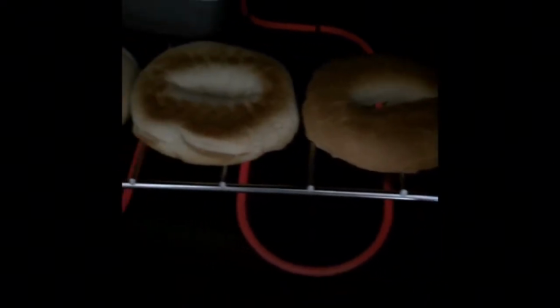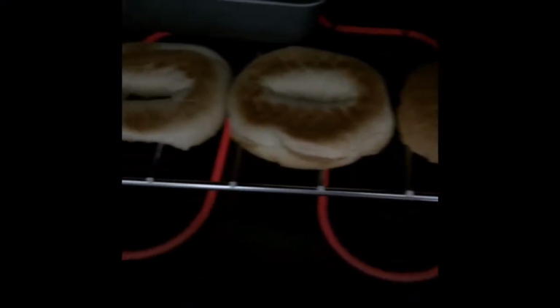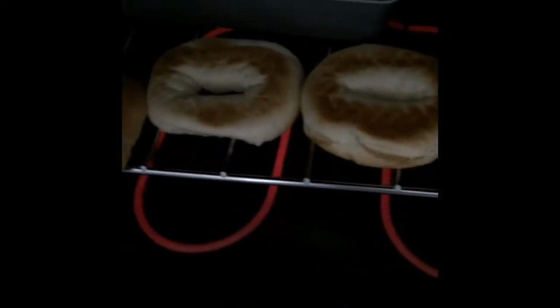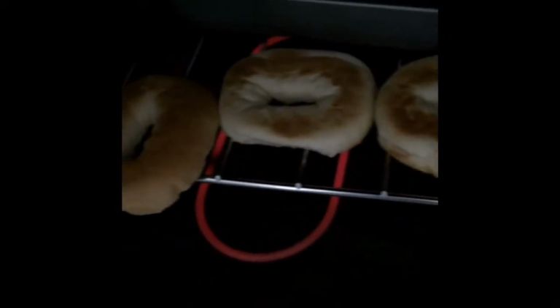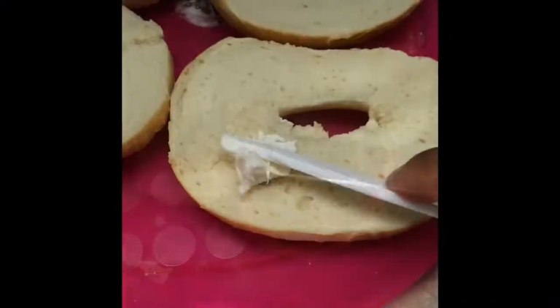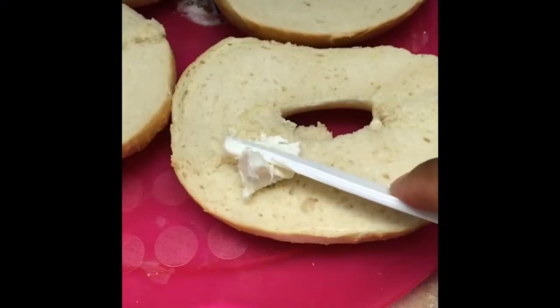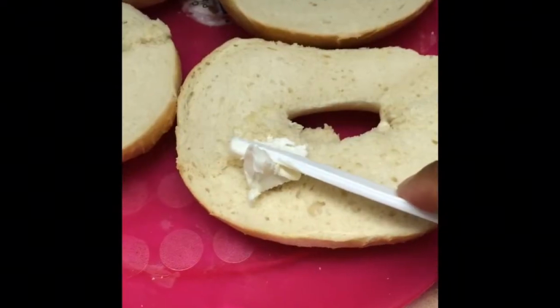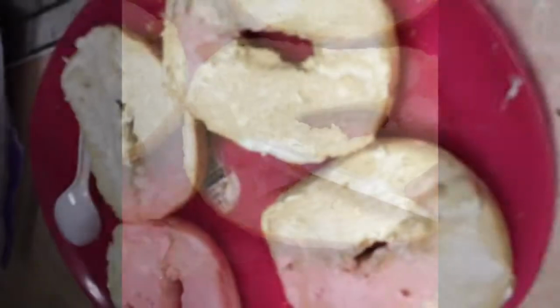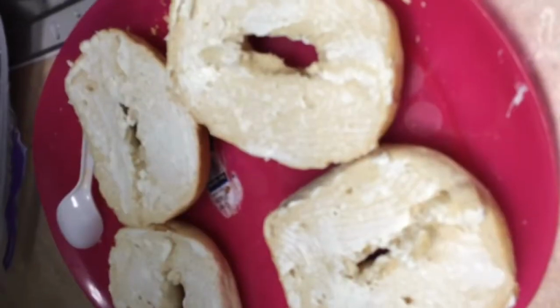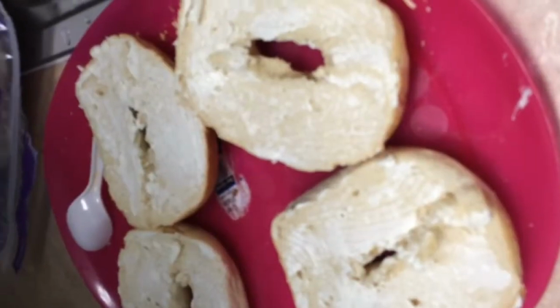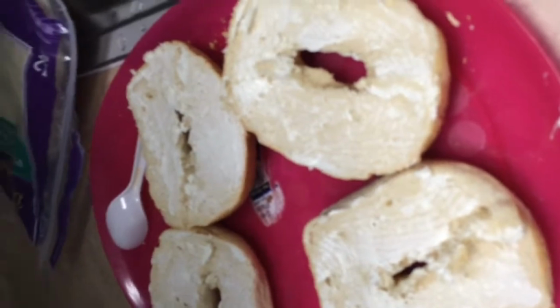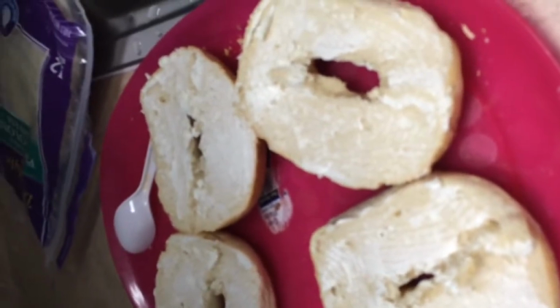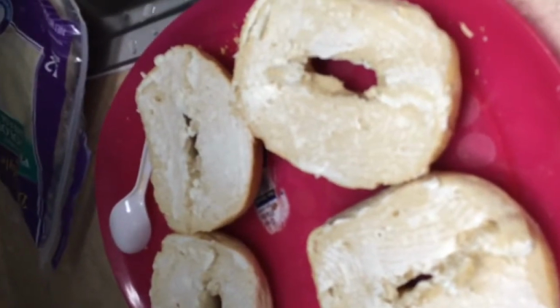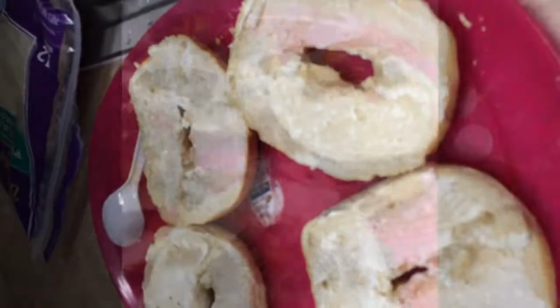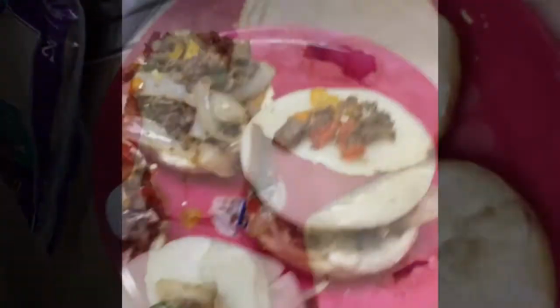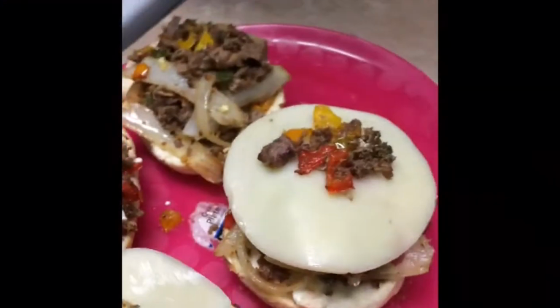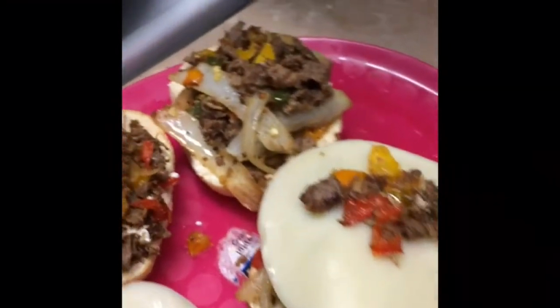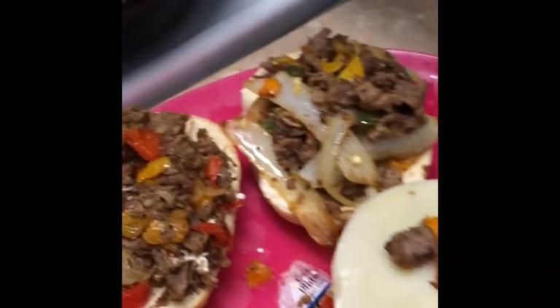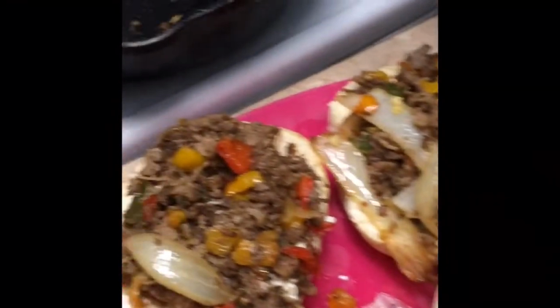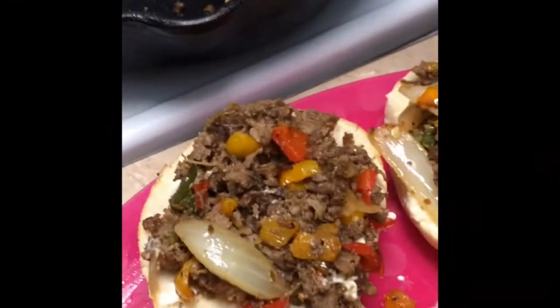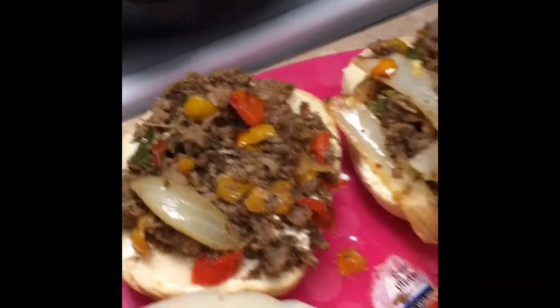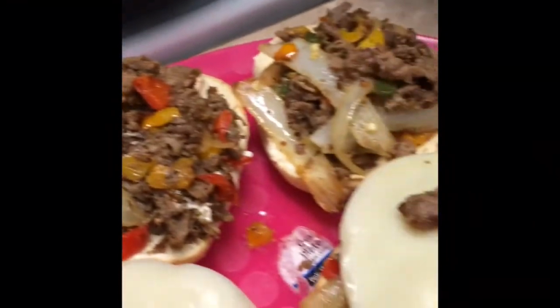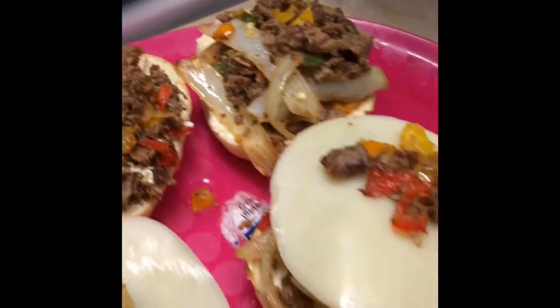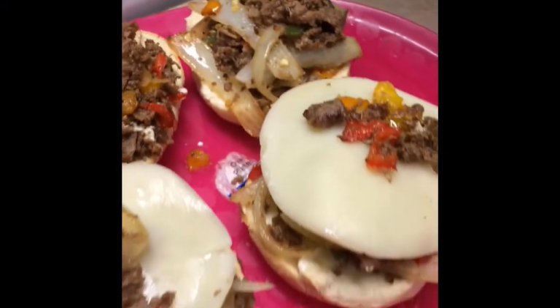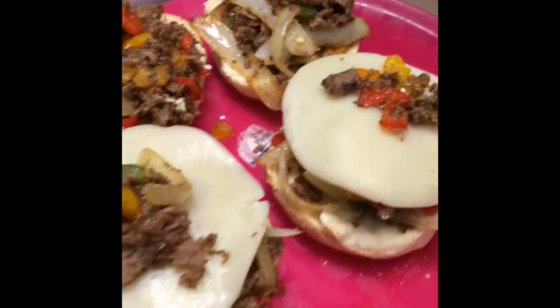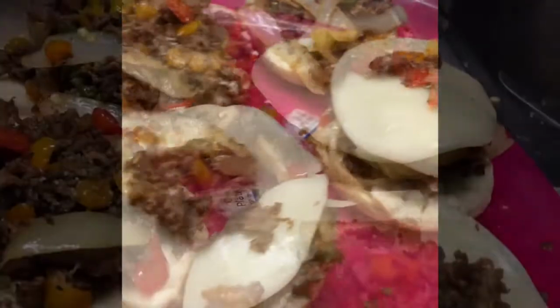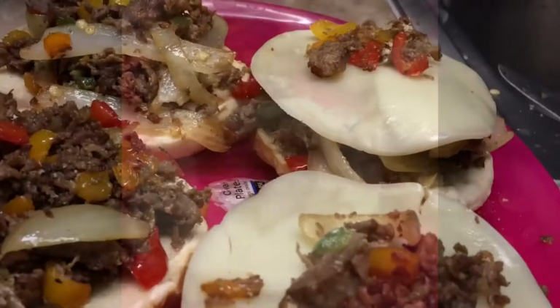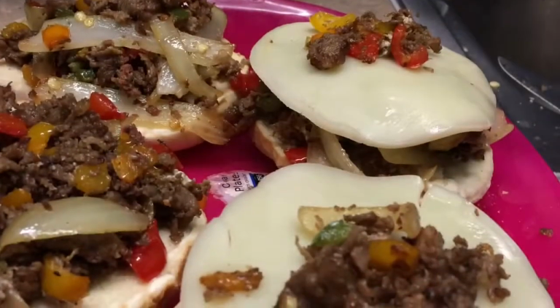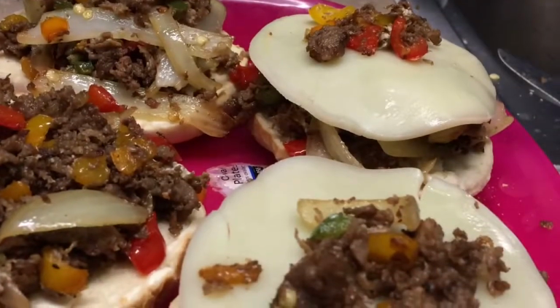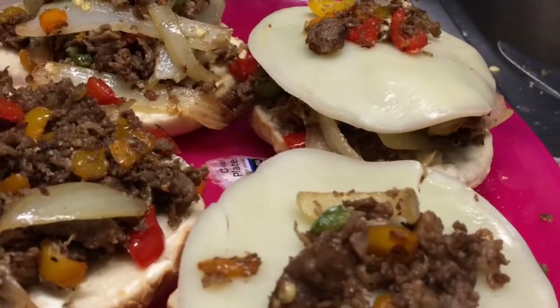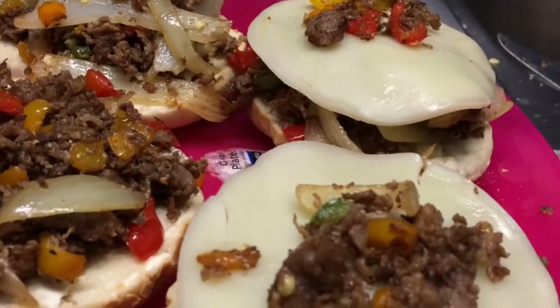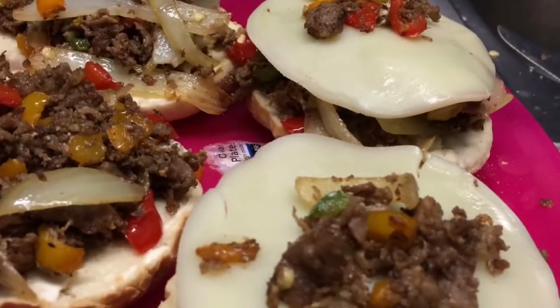Take them out and then put cream cheese on it. Then you have to put your meat and vegetables on top, then put your cheese — and you can sprinkle just a little bit of meat on top of that too.